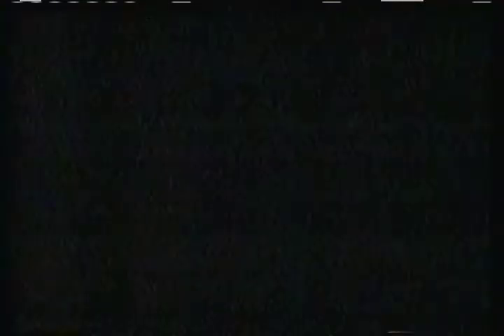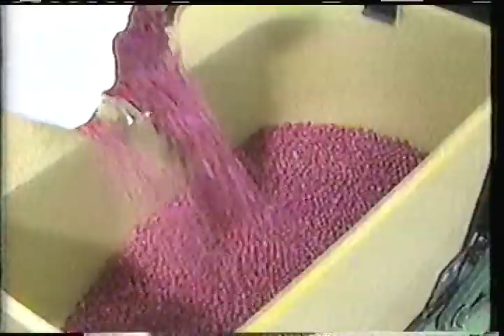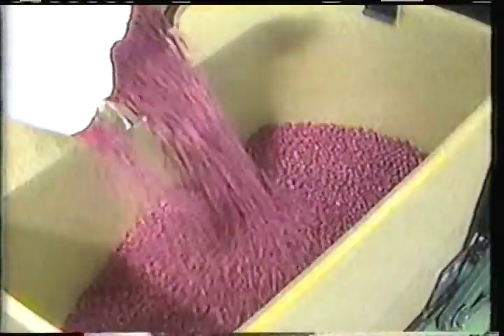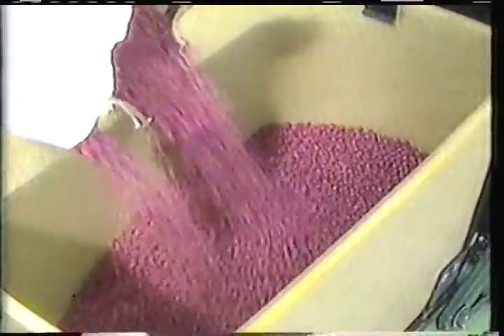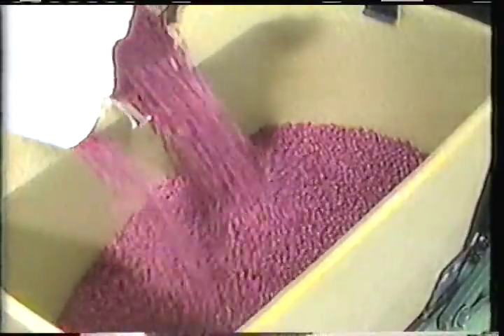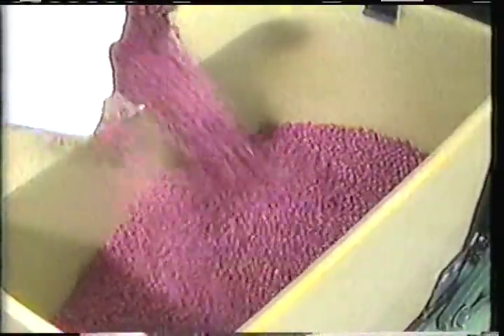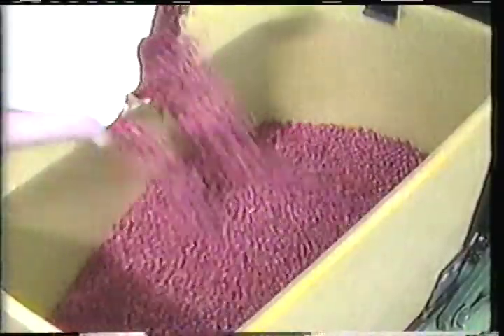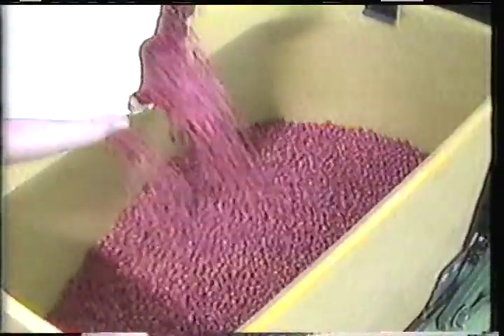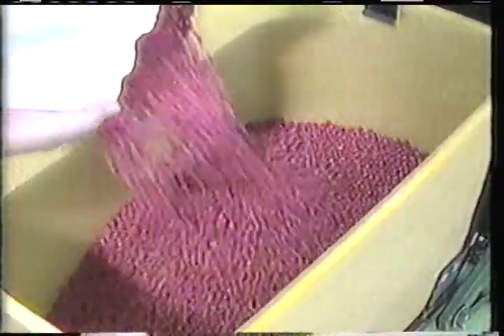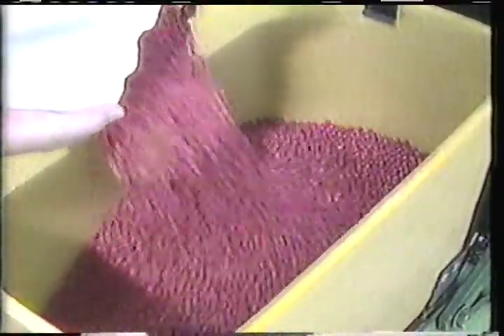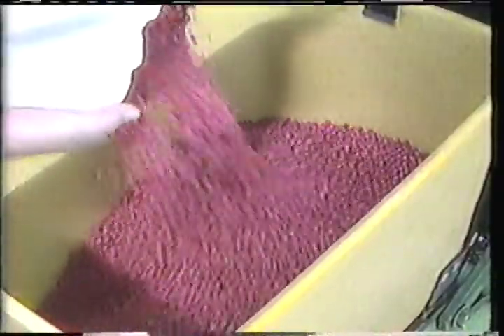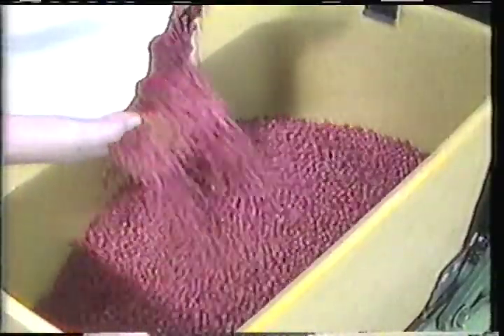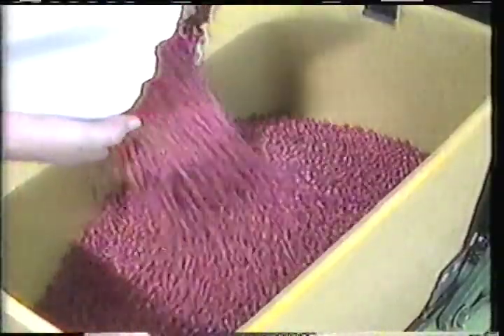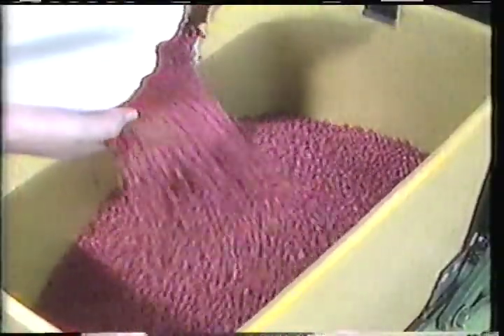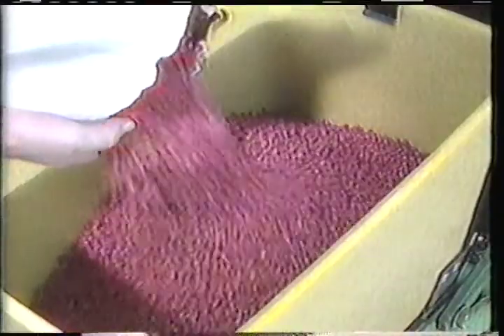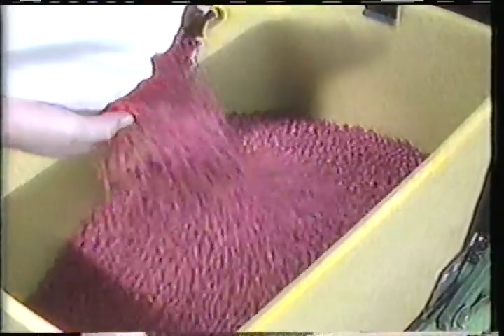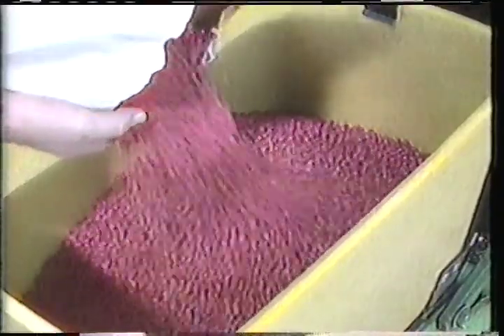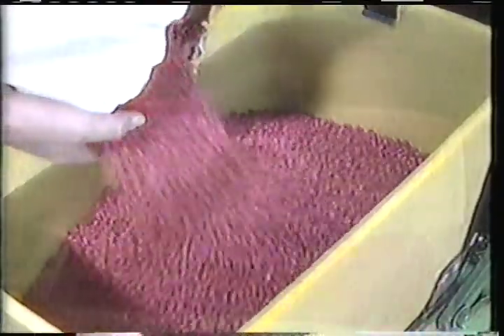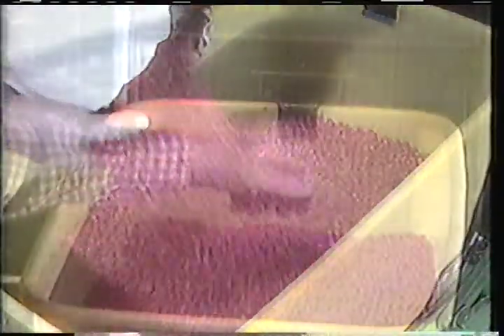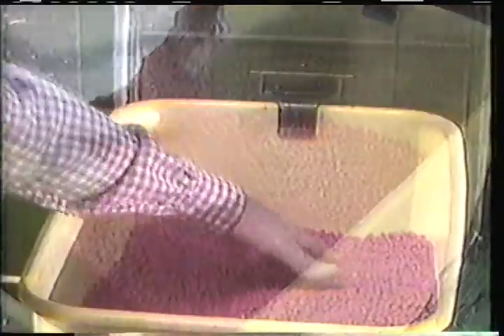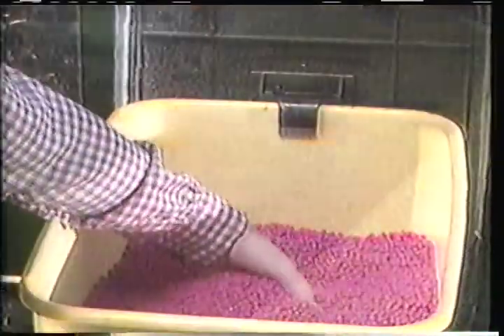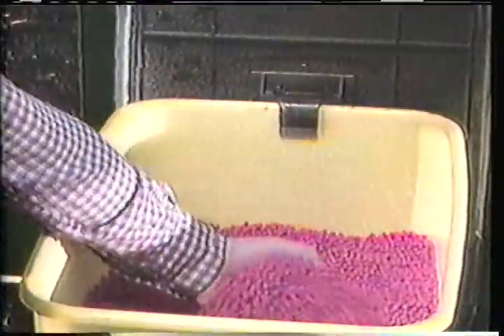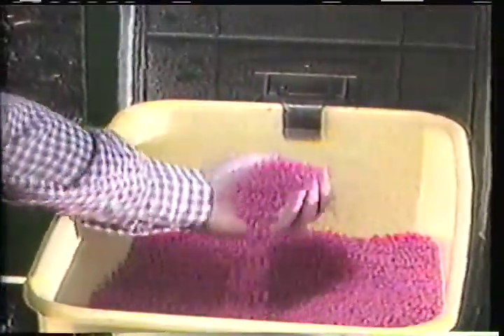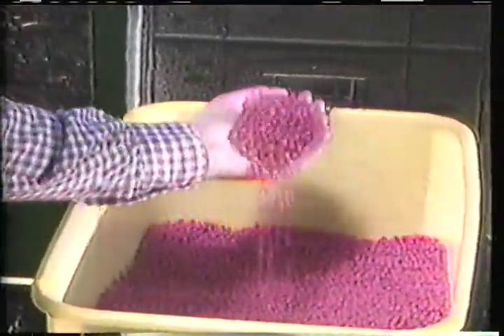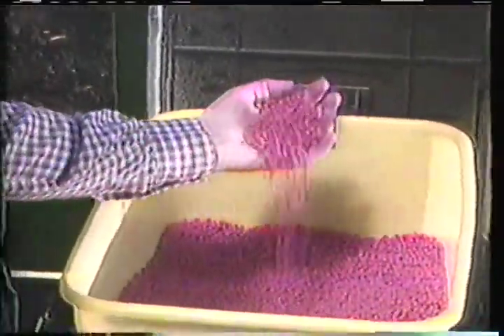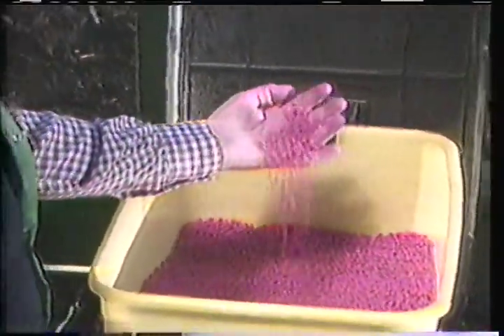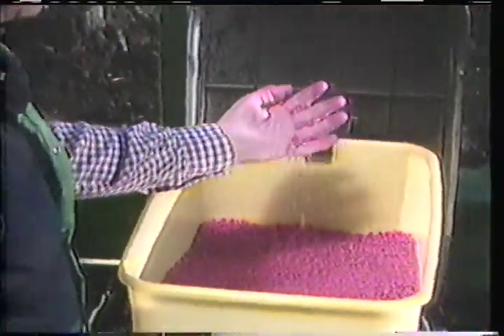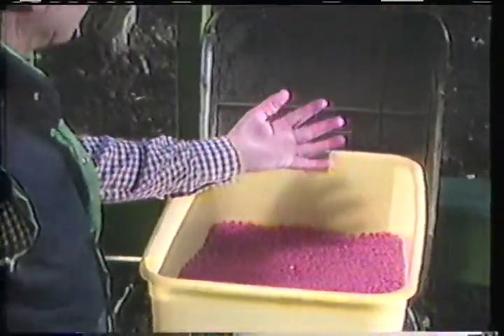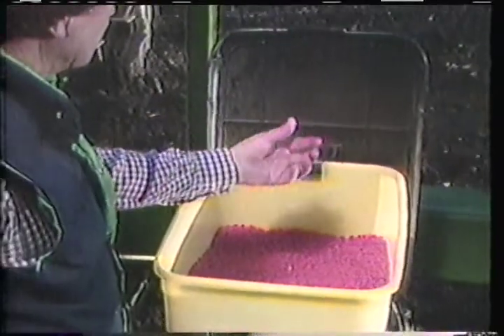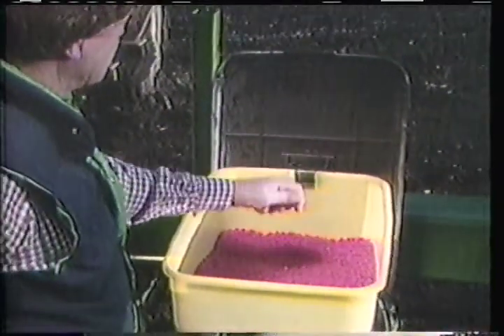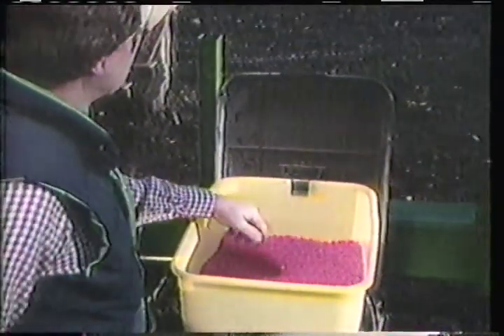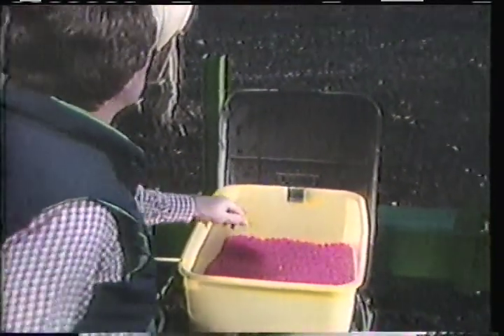You're a soybean farmer and you're ready to plant. Getting a good stand is critical to reaching your yield goals. Rather than risk replanting and decreased yield due to early season diseases, you go for beans treated with Apron.